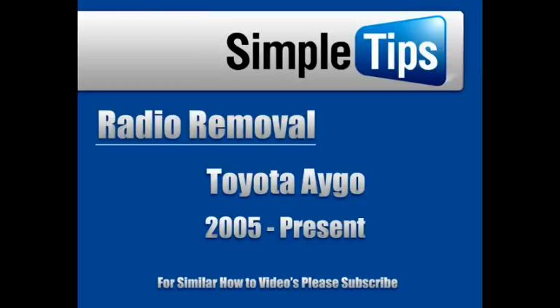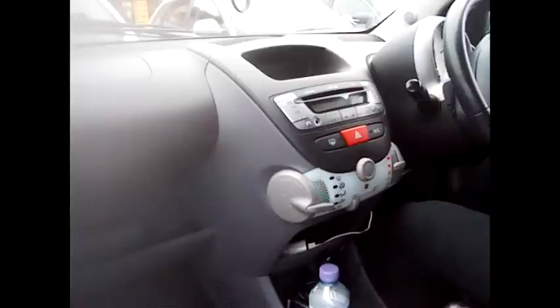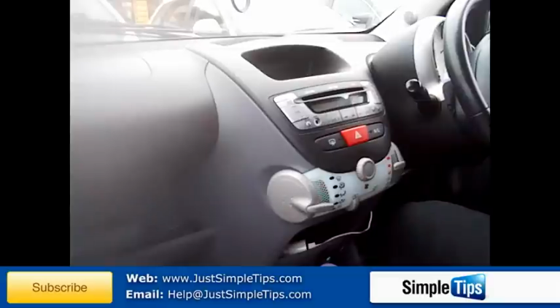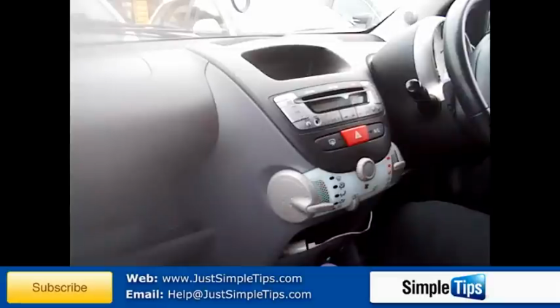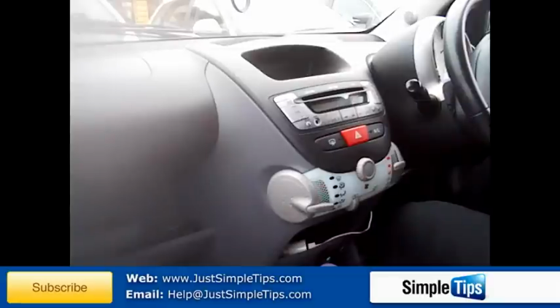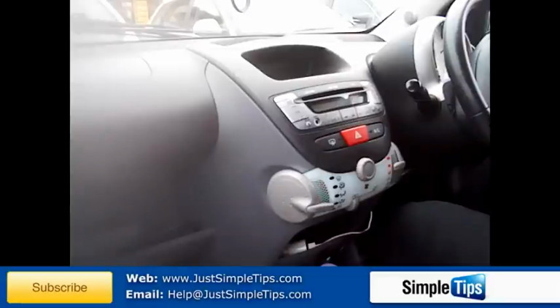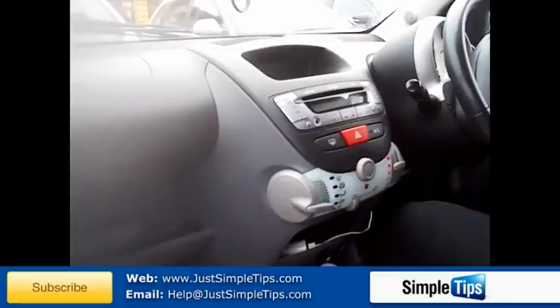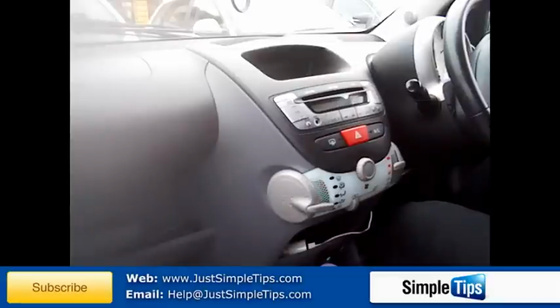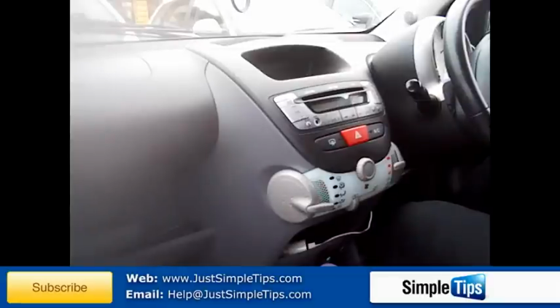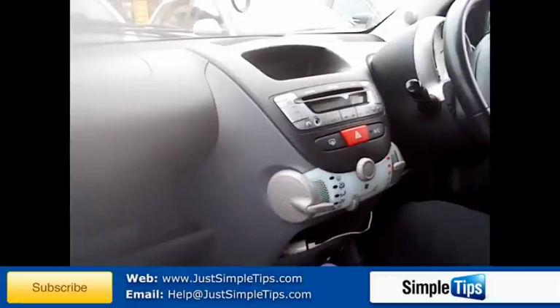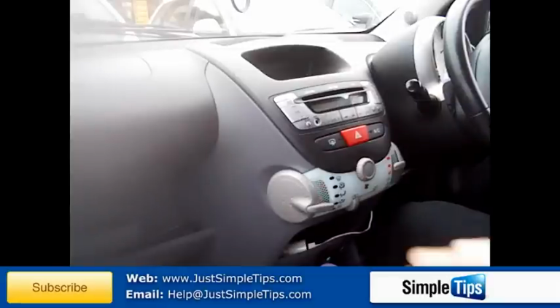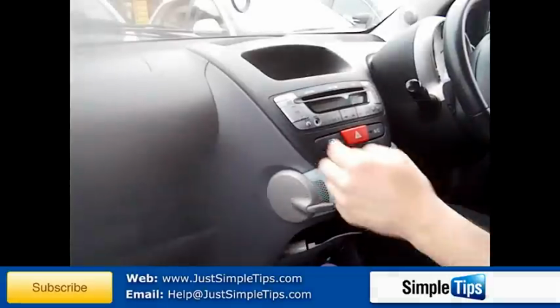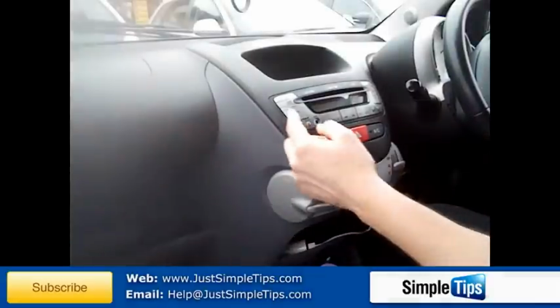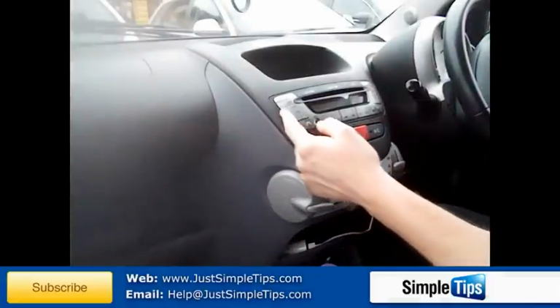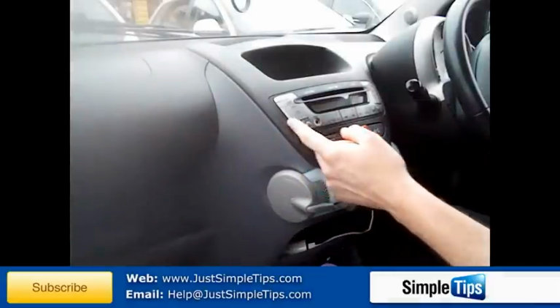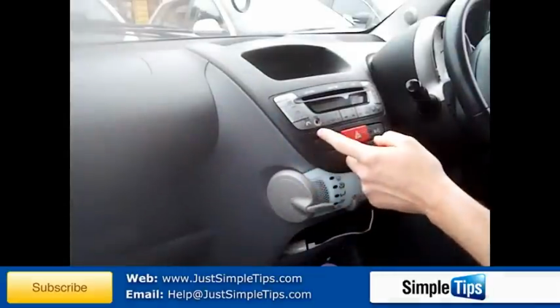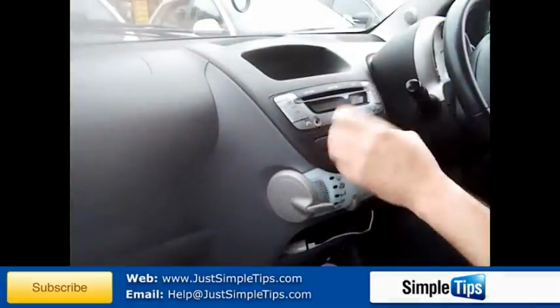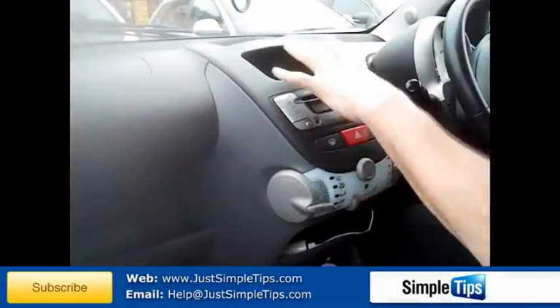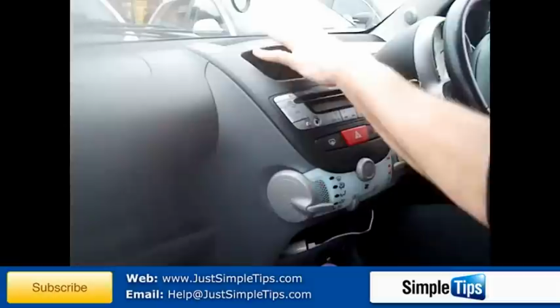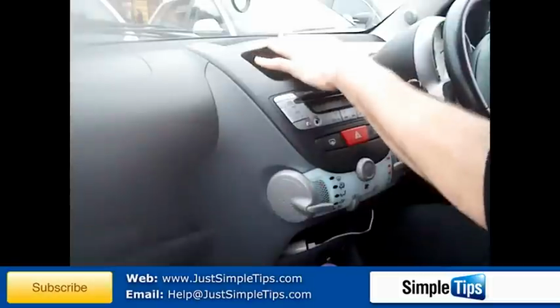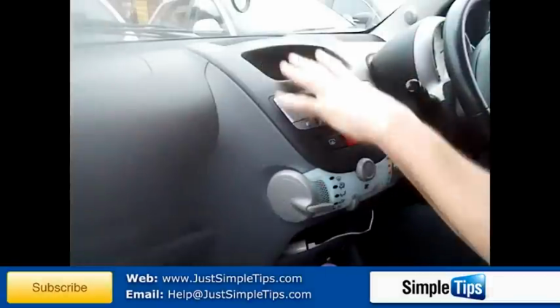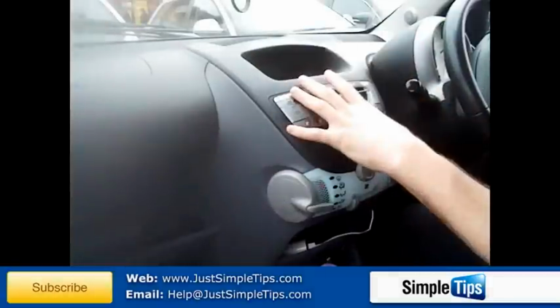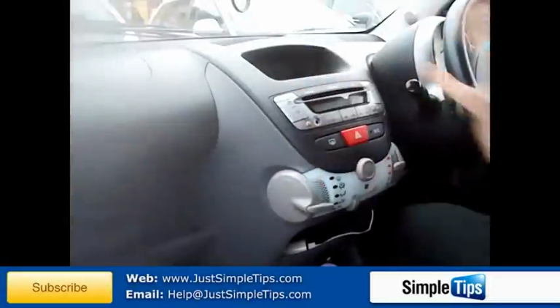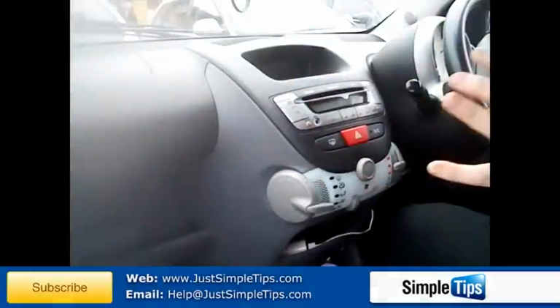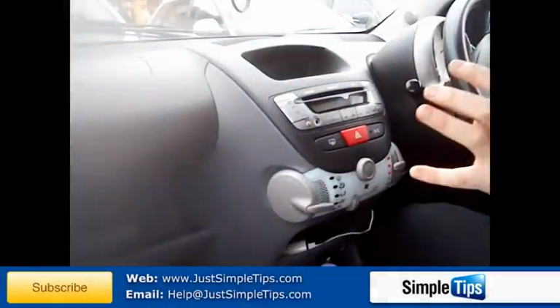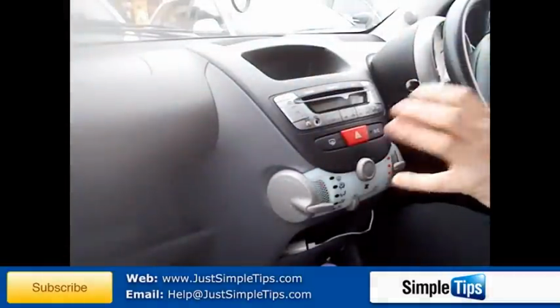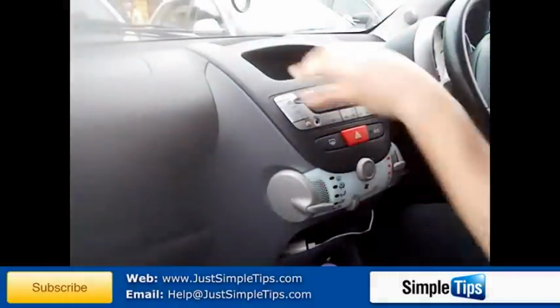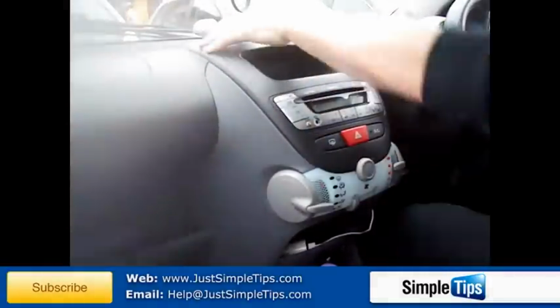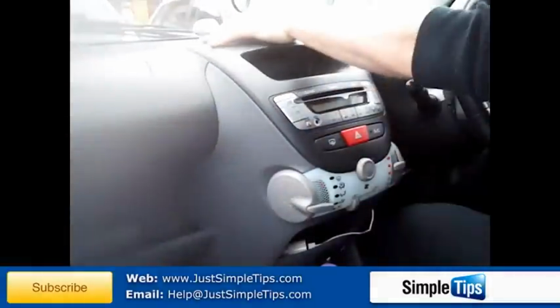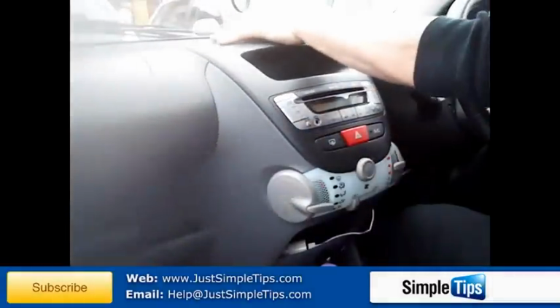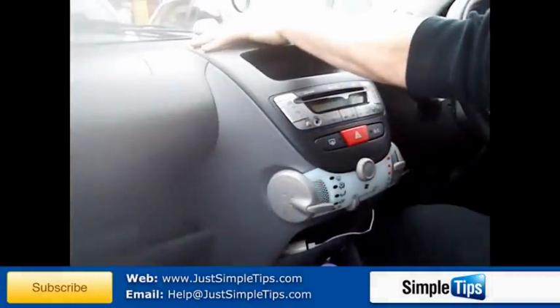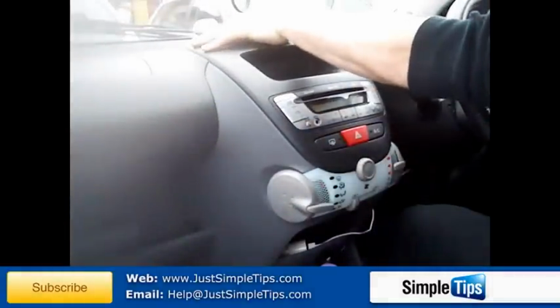The Toyota Aygo 2009. Now to remove the stereo here, the whole panel here has to come off completely. The vents at the top stay there.